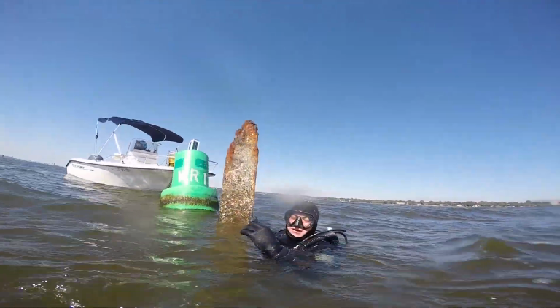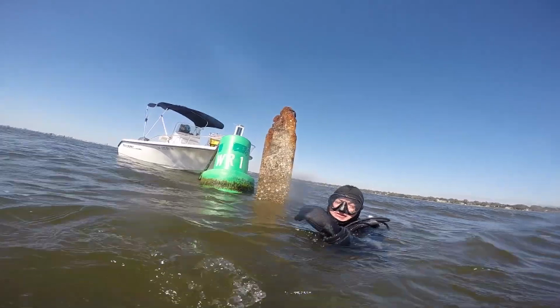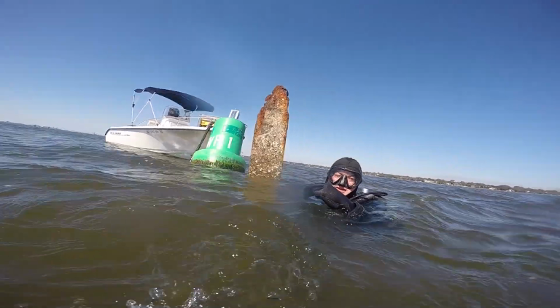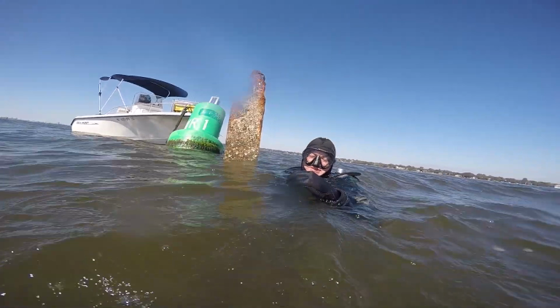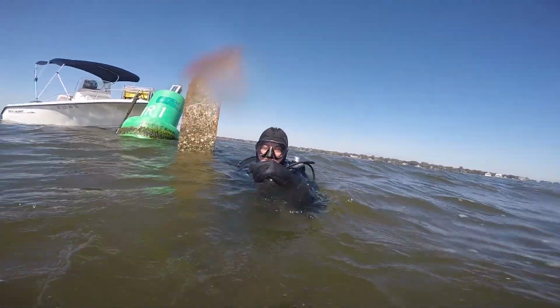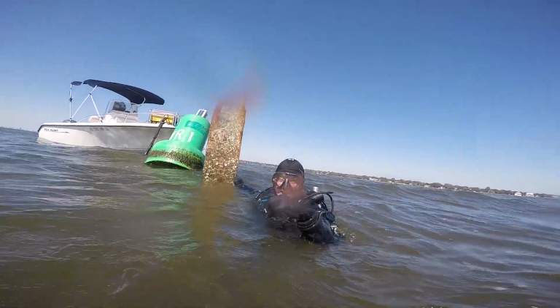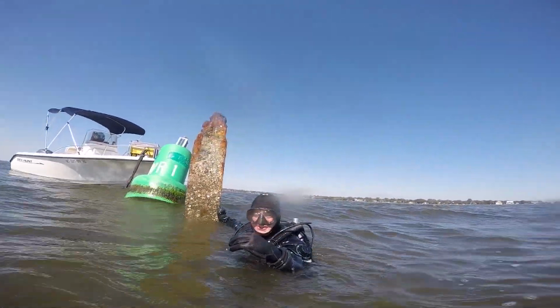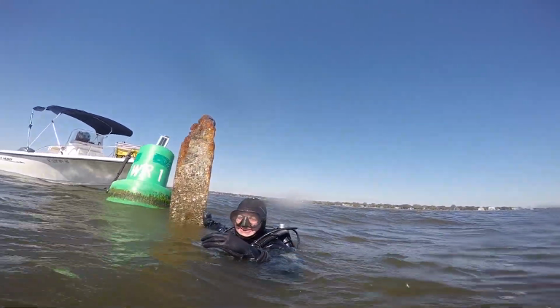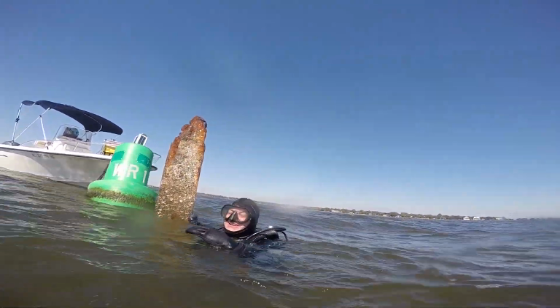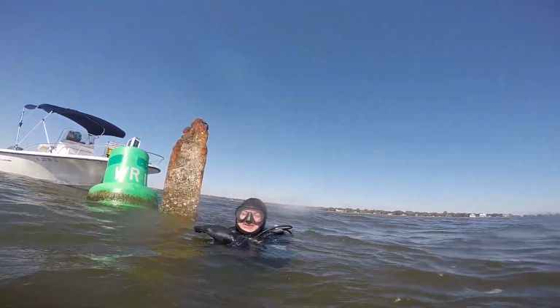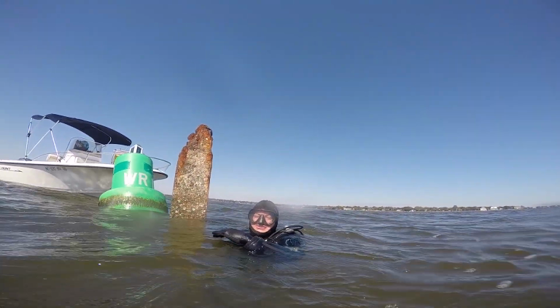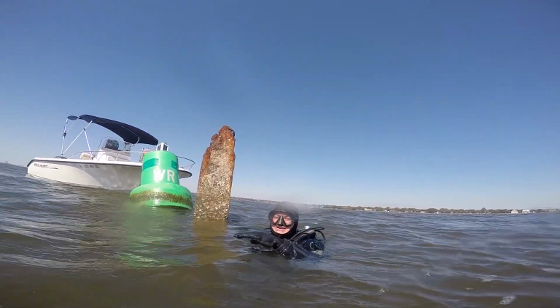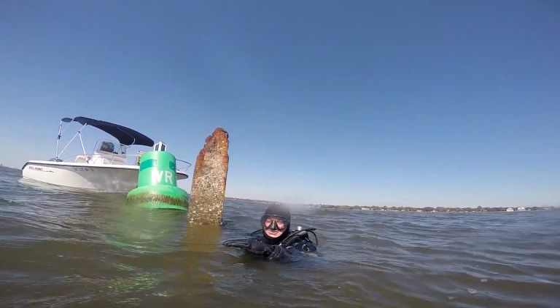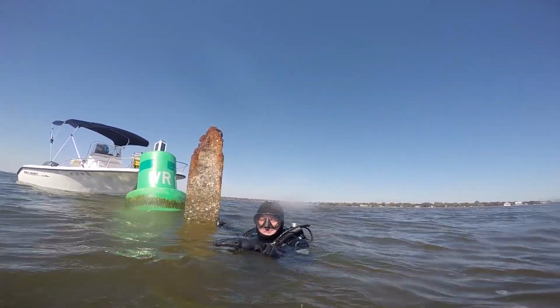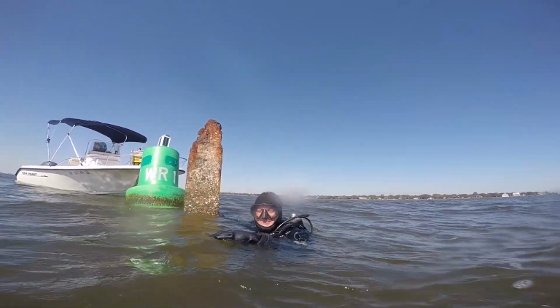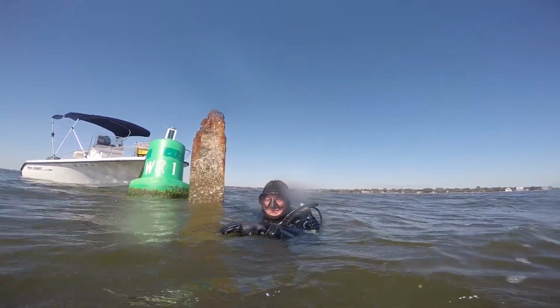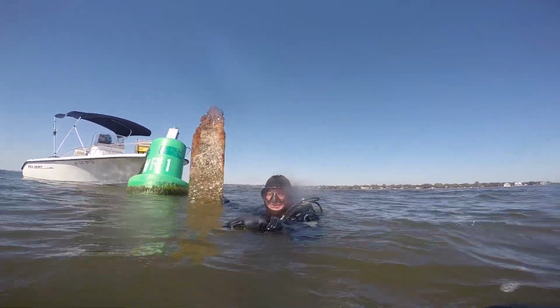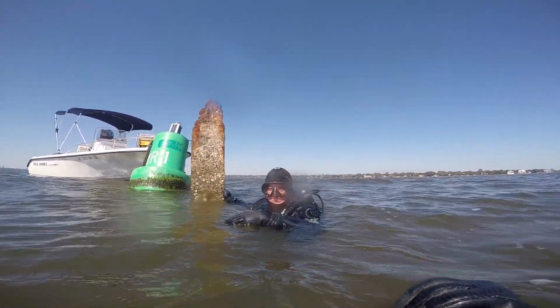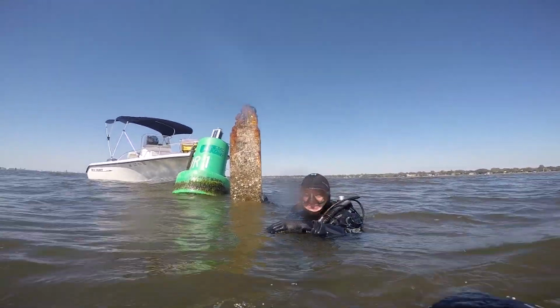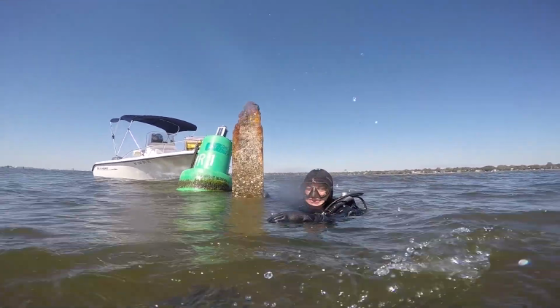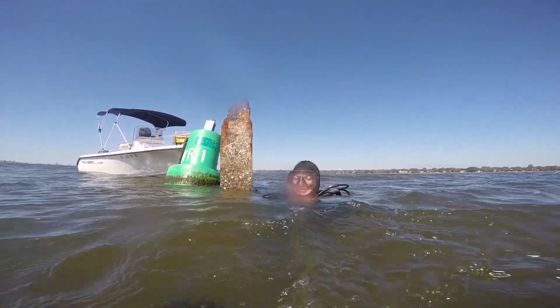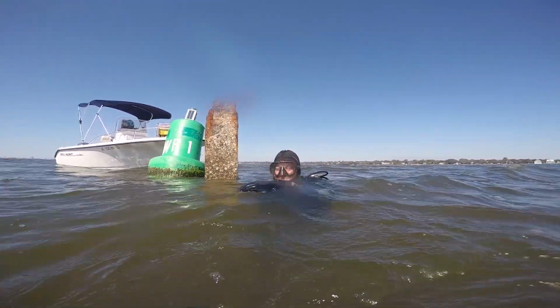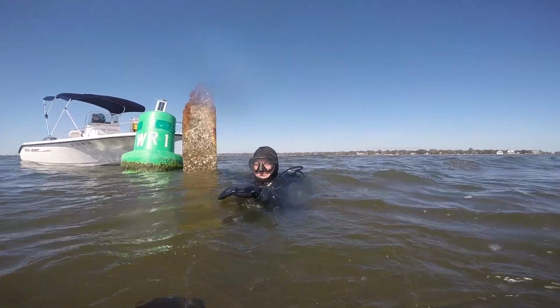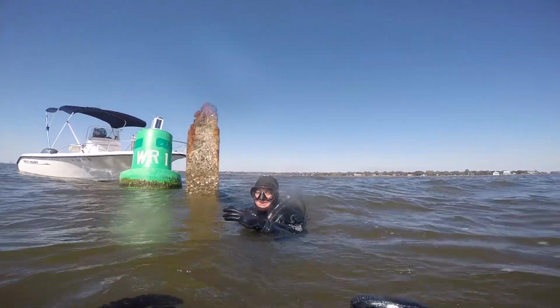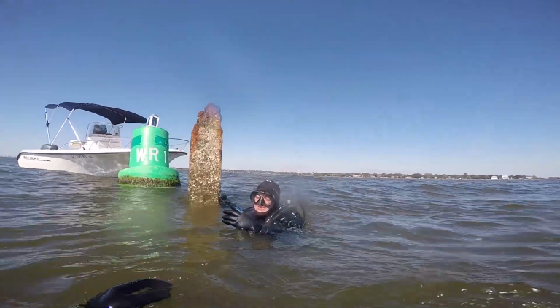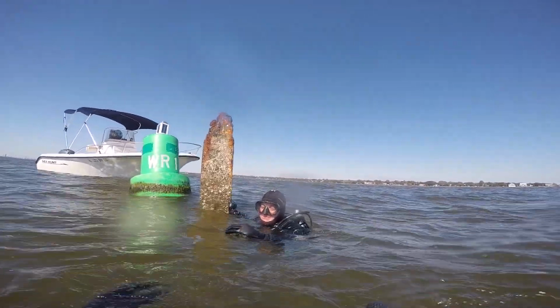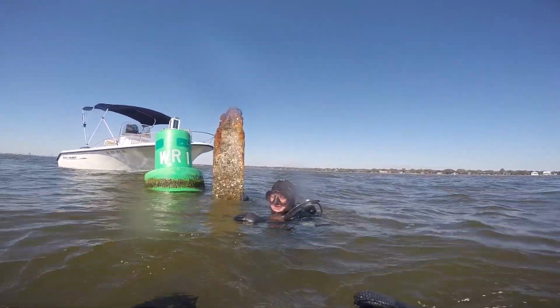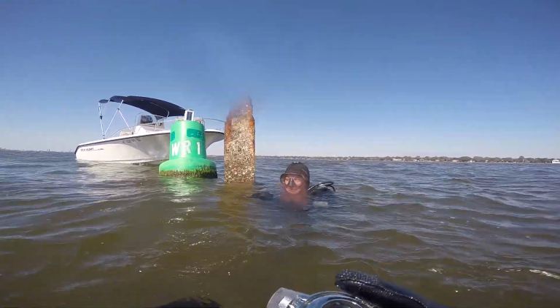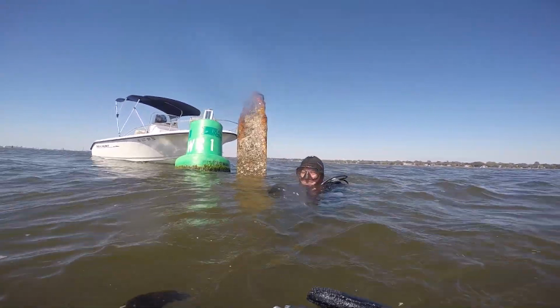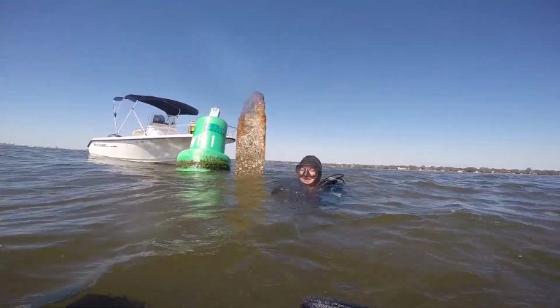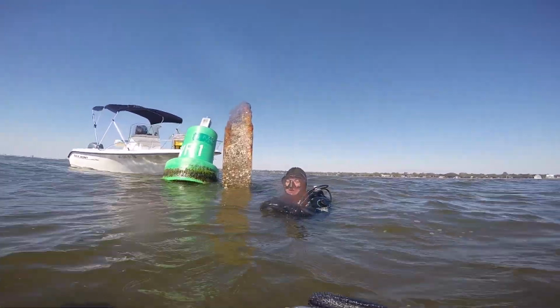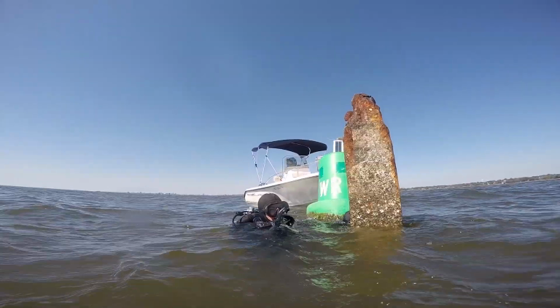All right. Listen, when you go down, there's lots of sharp stuff everywhere. Okay? All right. I'm just saying, be careful. All right, let's go.